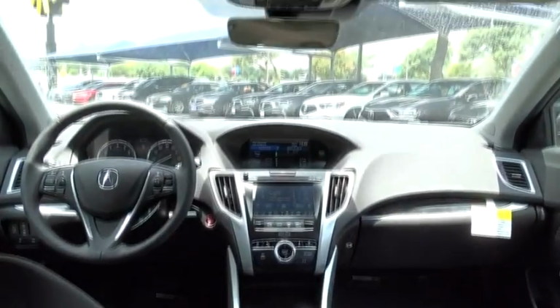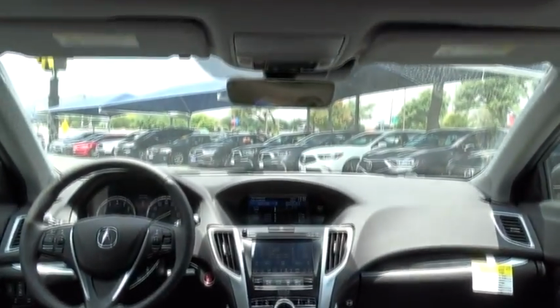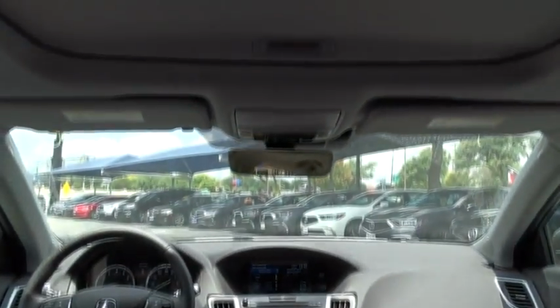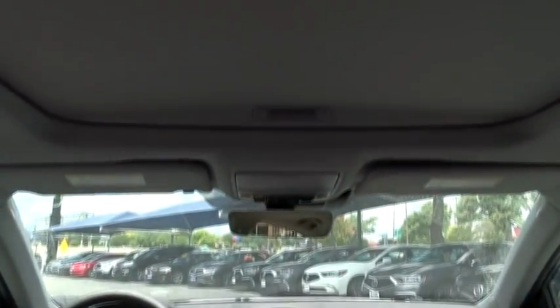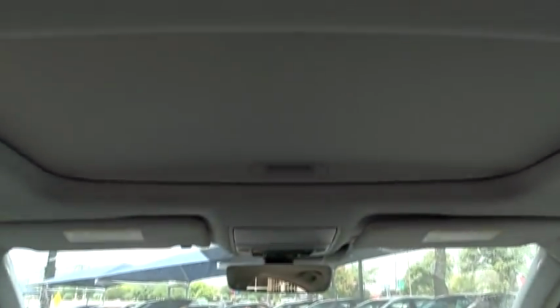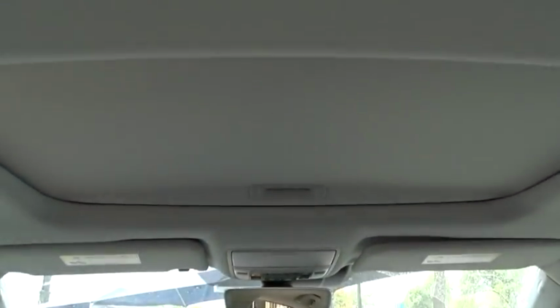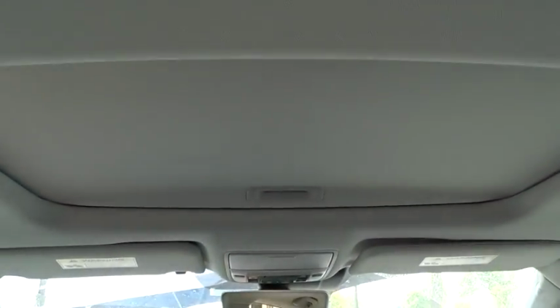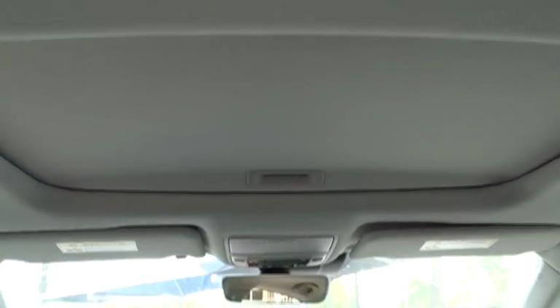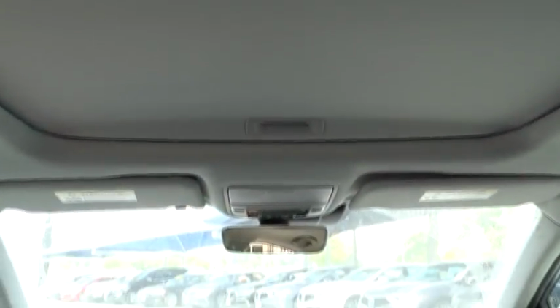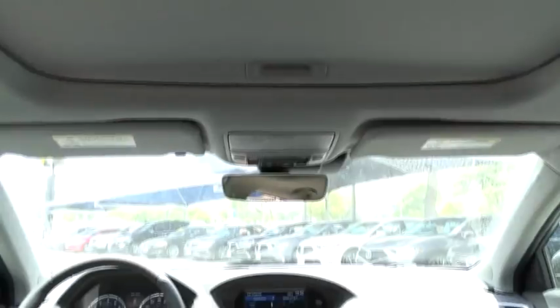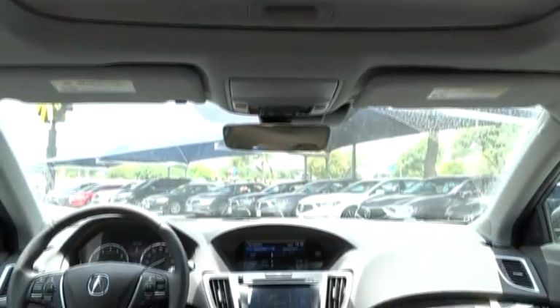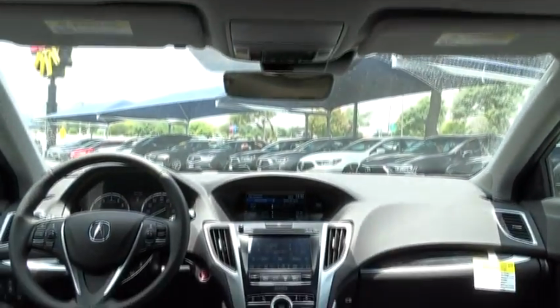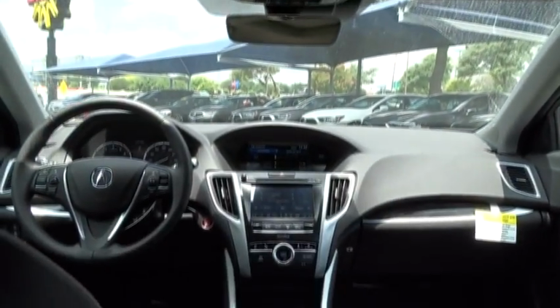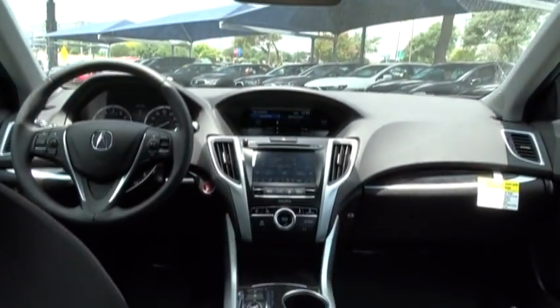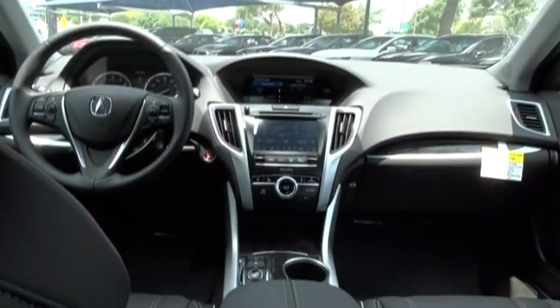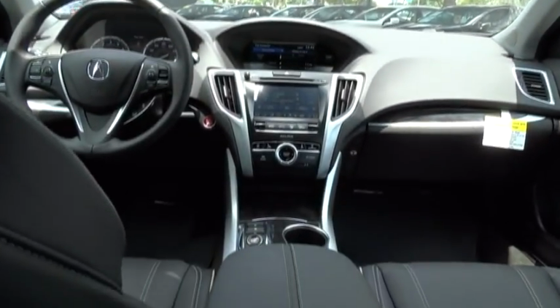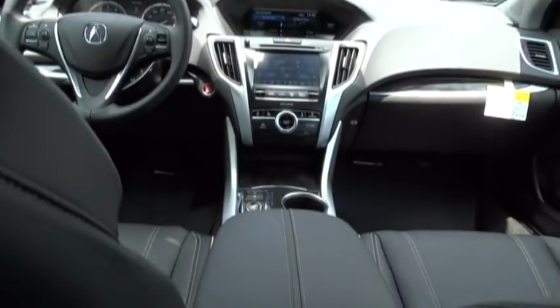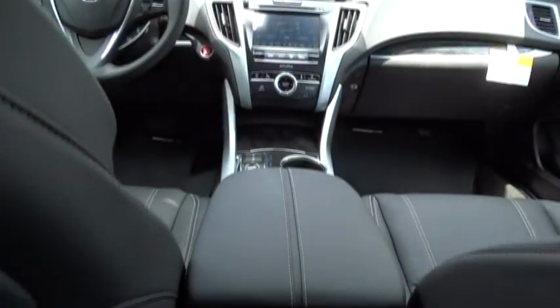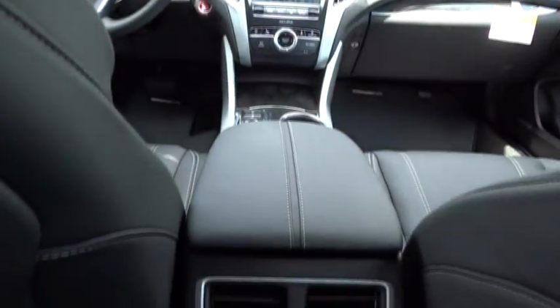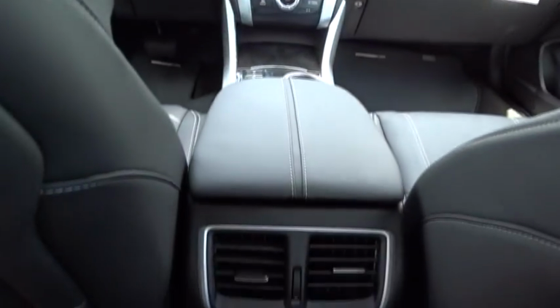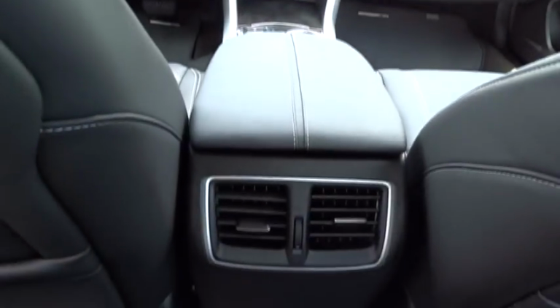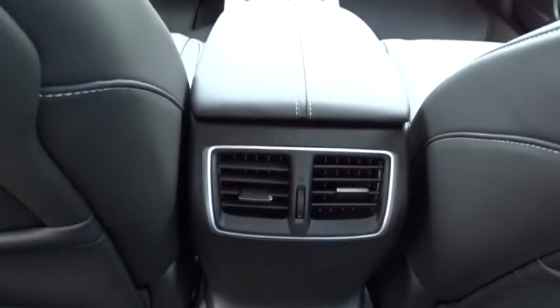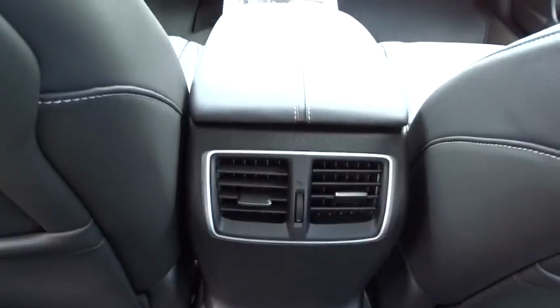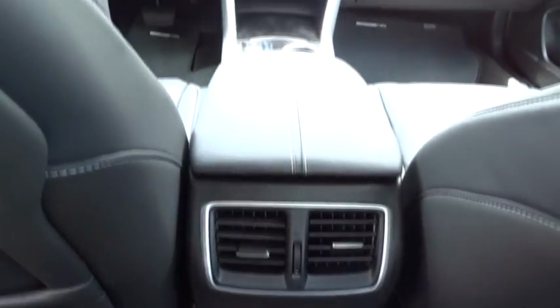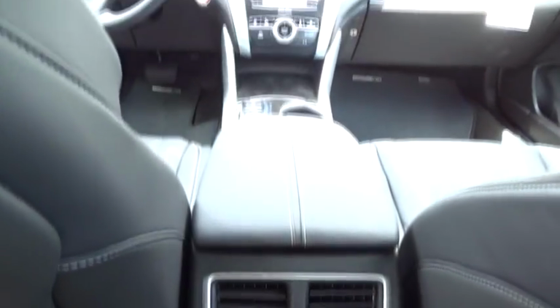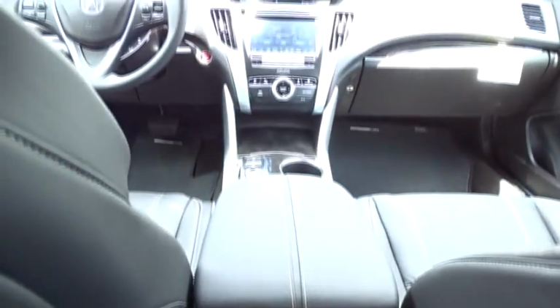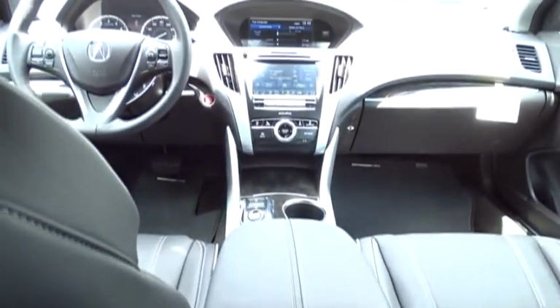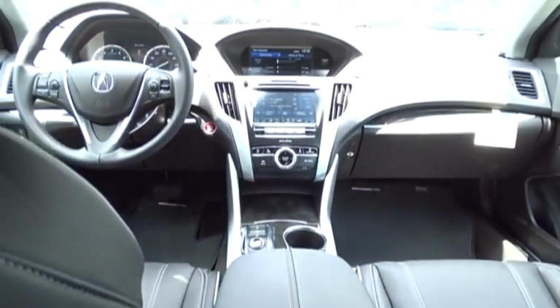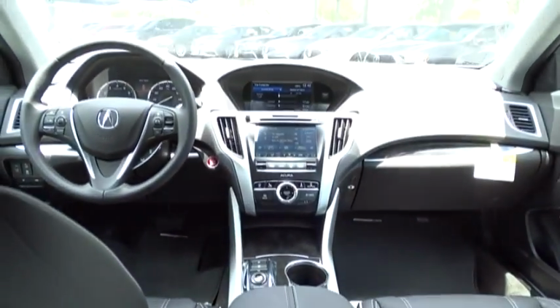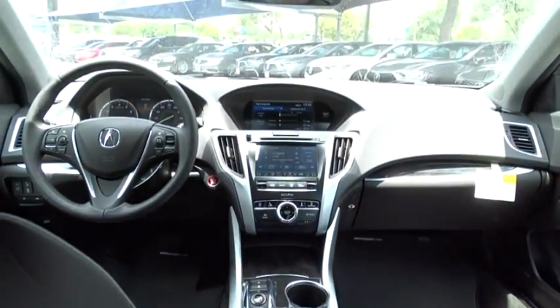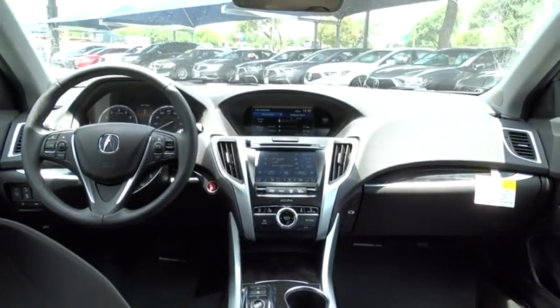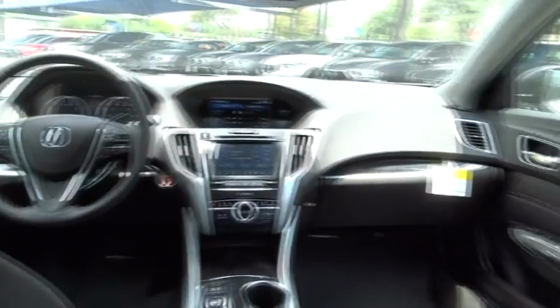Bluetooth, power steering, adjustable steering wheel, cruise control, keyless start, auto-dimming rear-view mirror, hard disk drive media storage, aluminum wheels, four-wheel disc brakes.